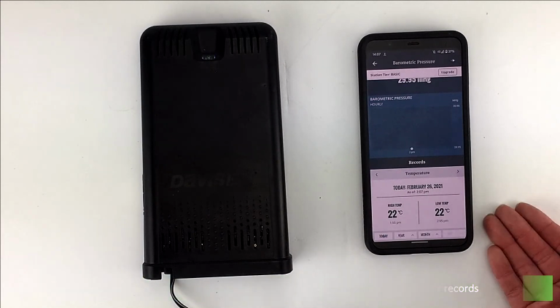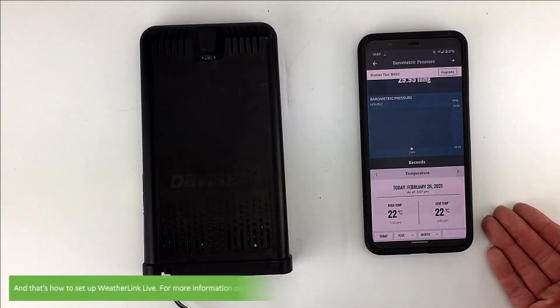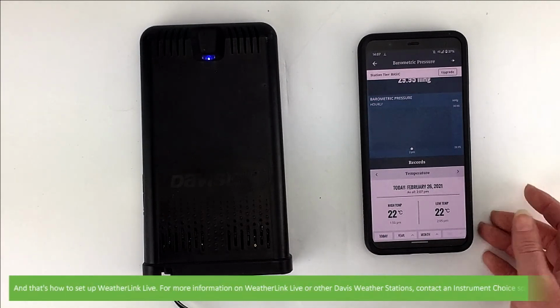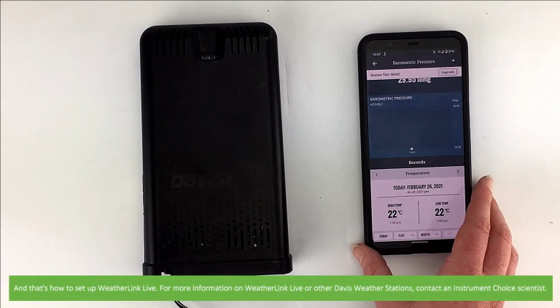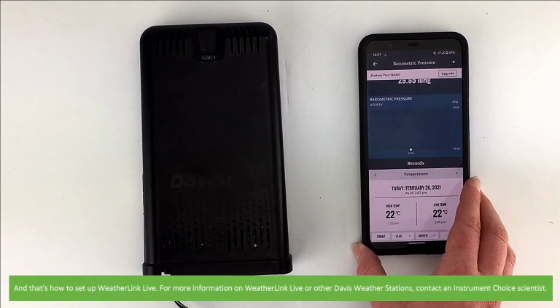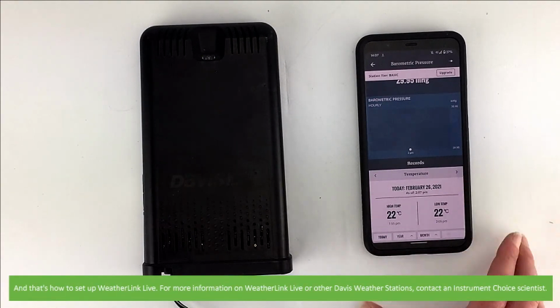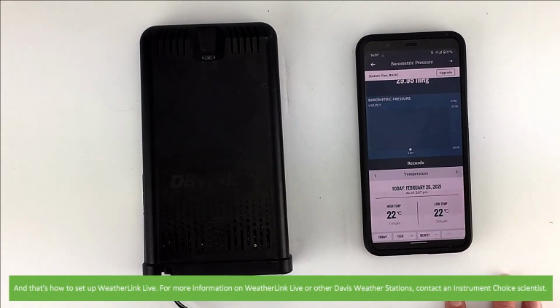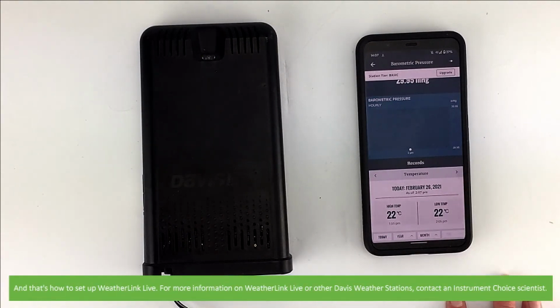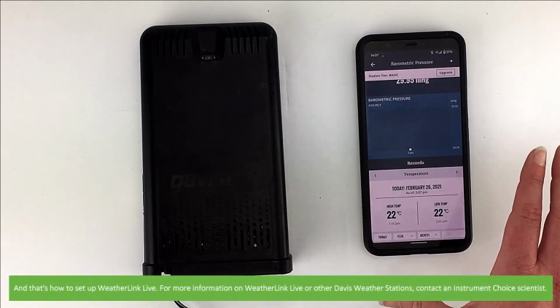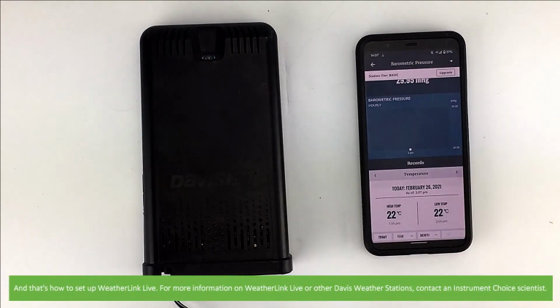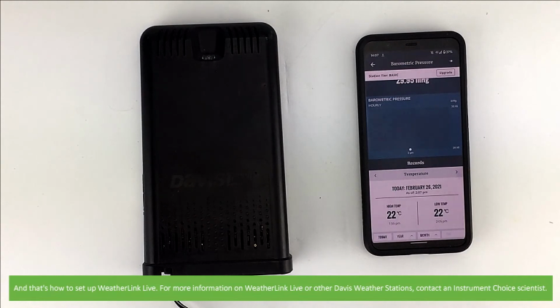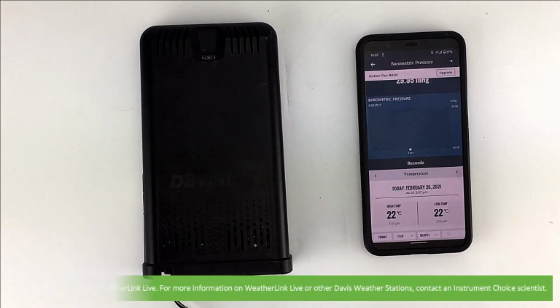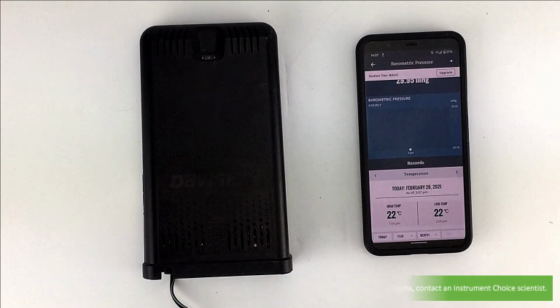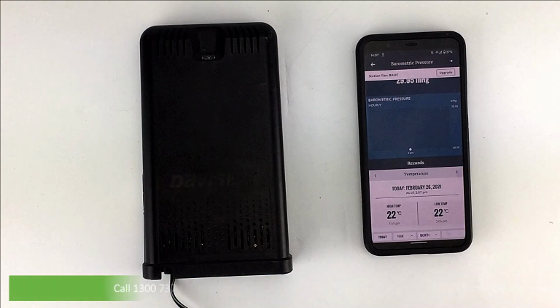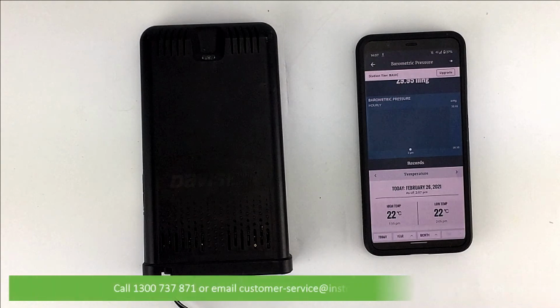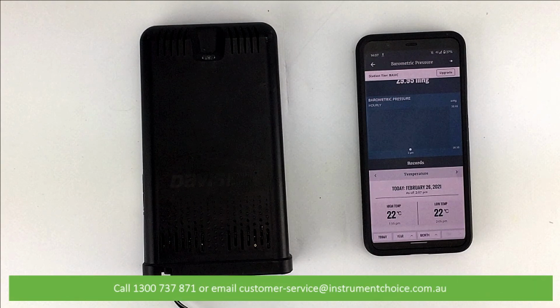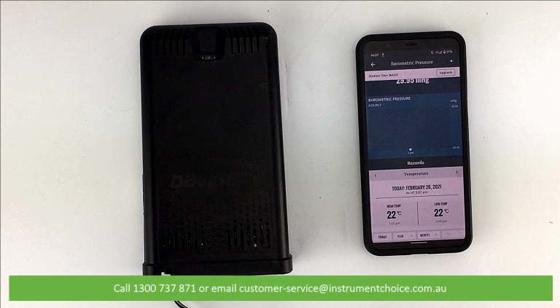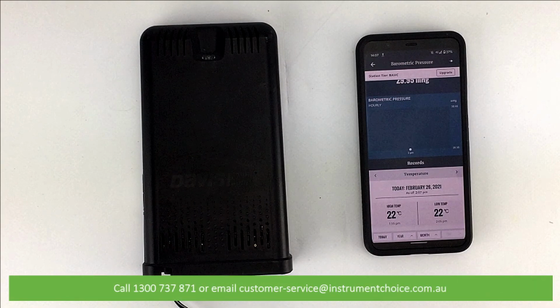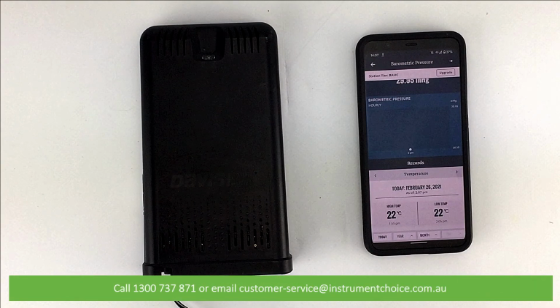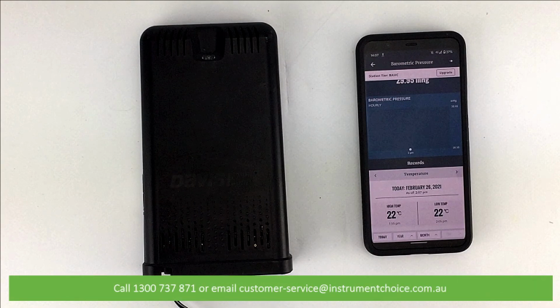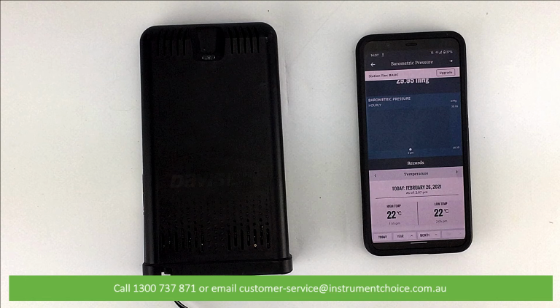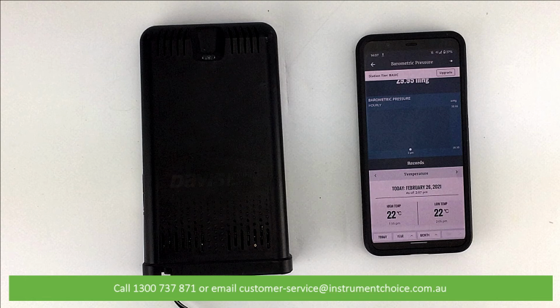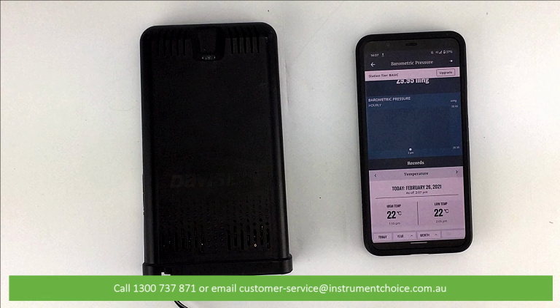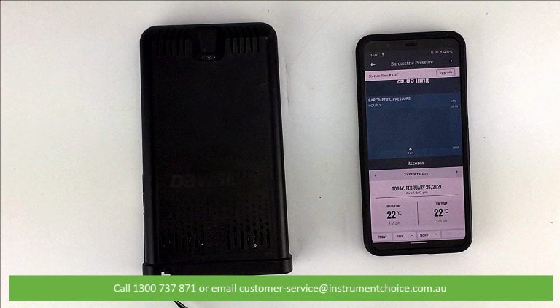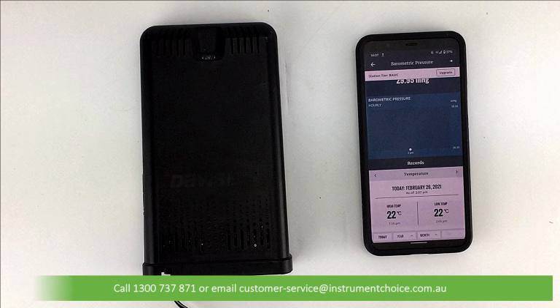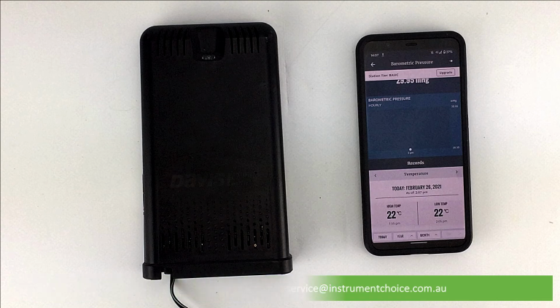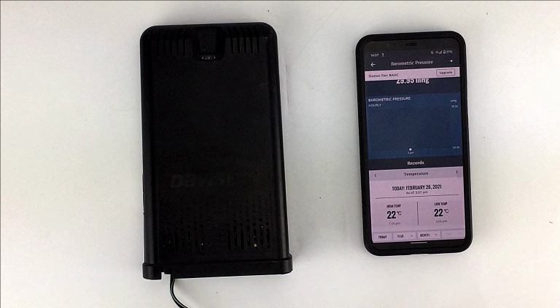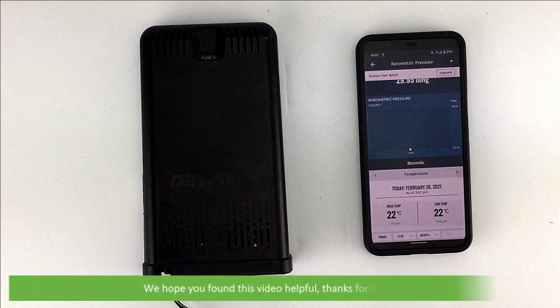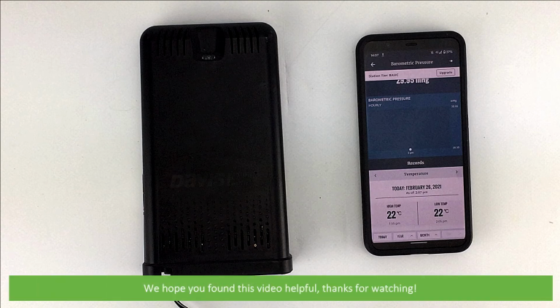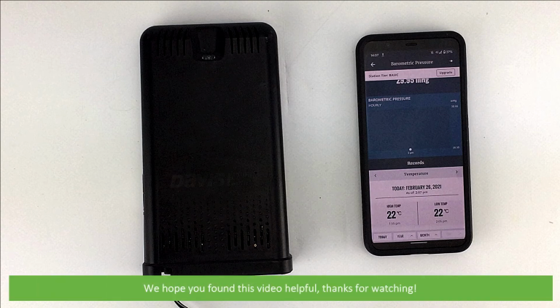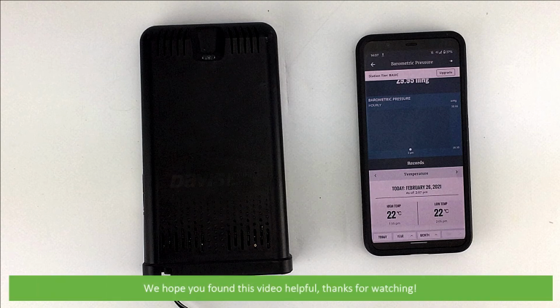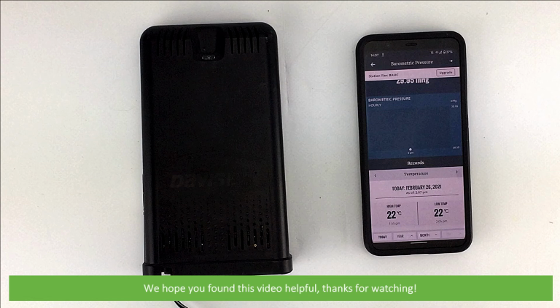And that's how to set up WeatherLink Live. For more information on WeatherLink Live or other Davis weather stations, contact an Instrument Choice scientist. Call 1300 737 871 or email customer-service at instrumentchoice.com.au. We hope that you found this video helpful.